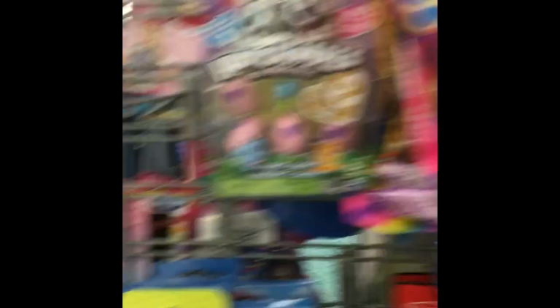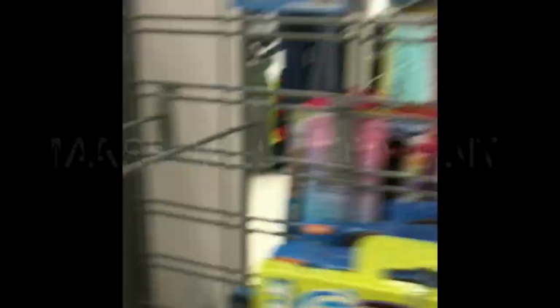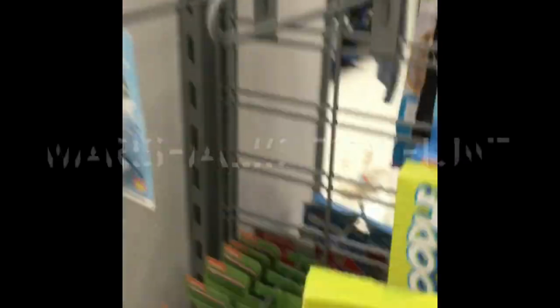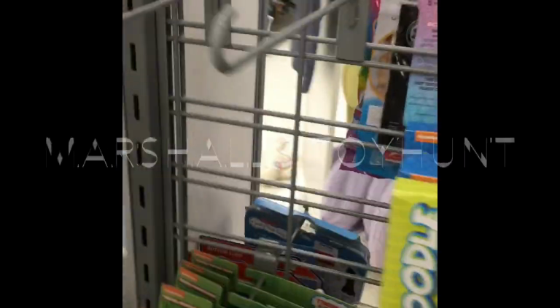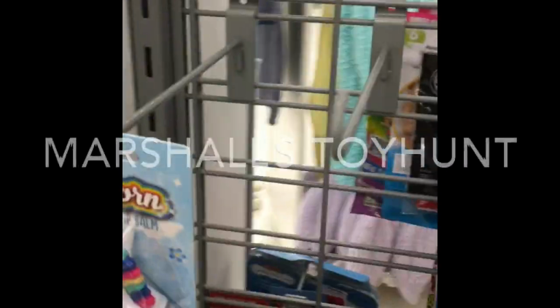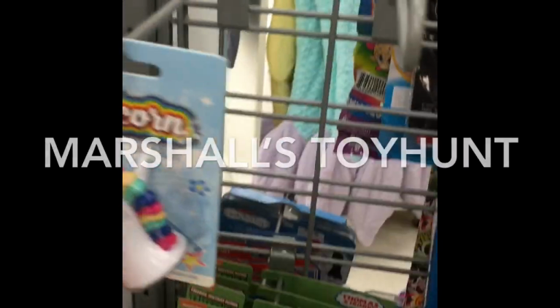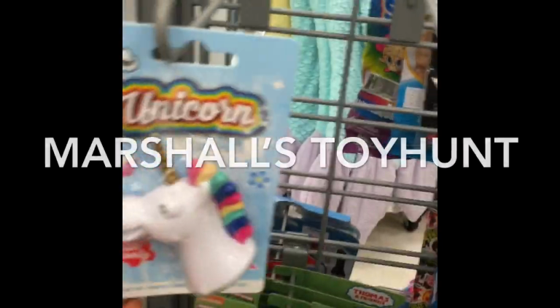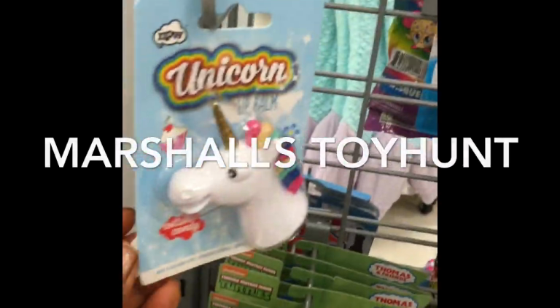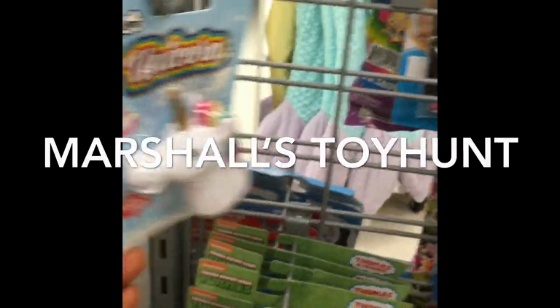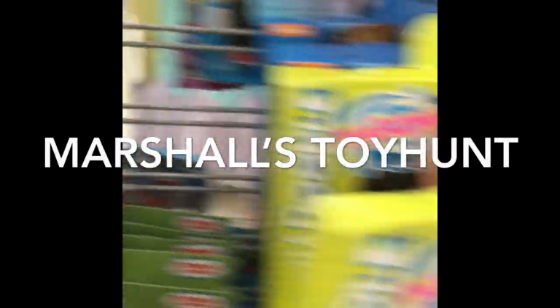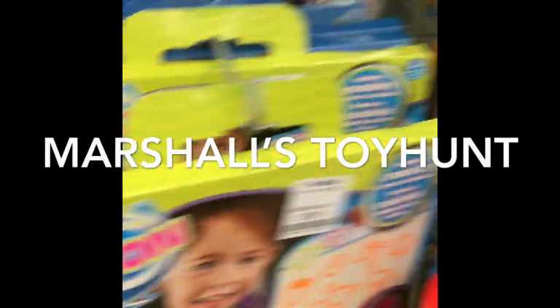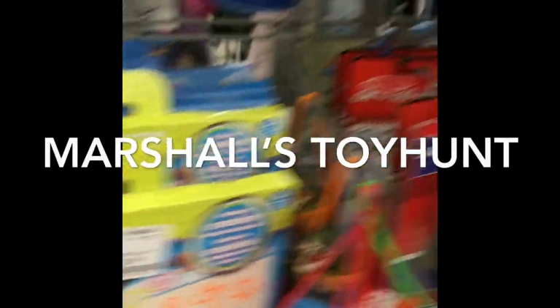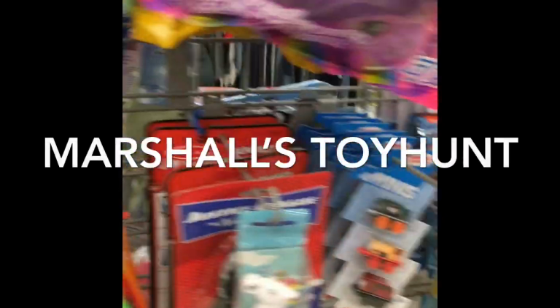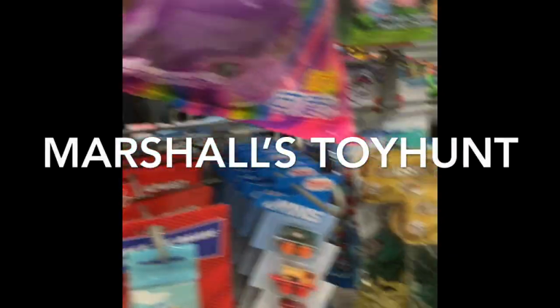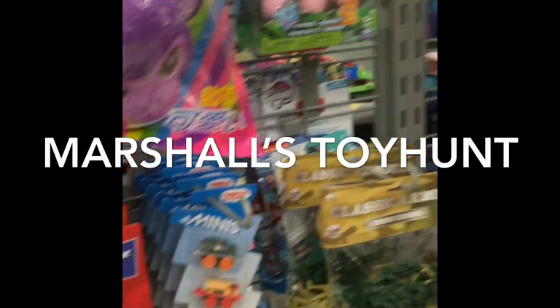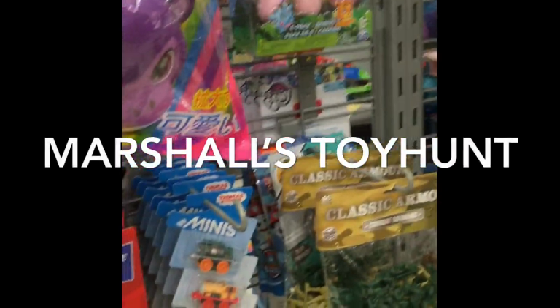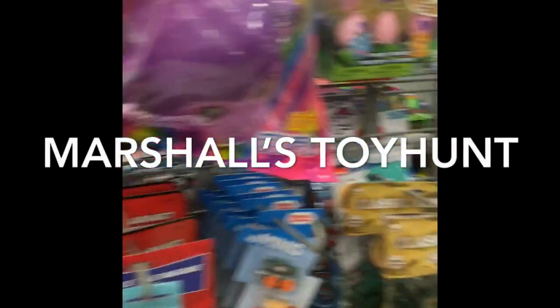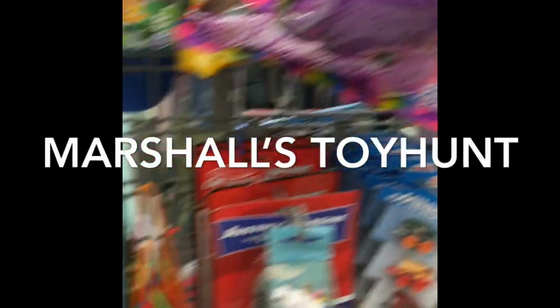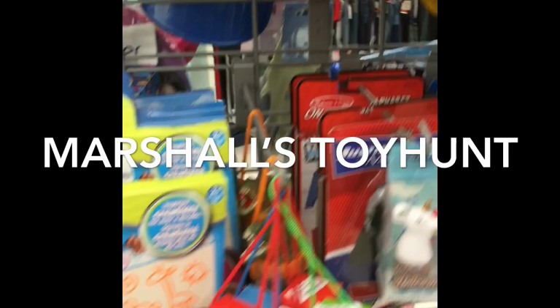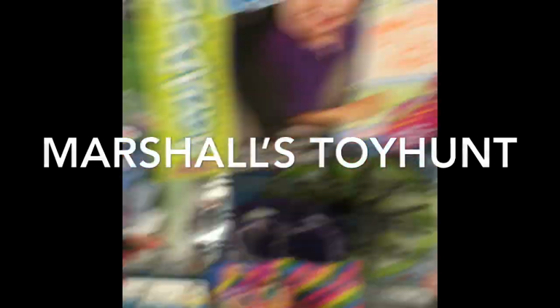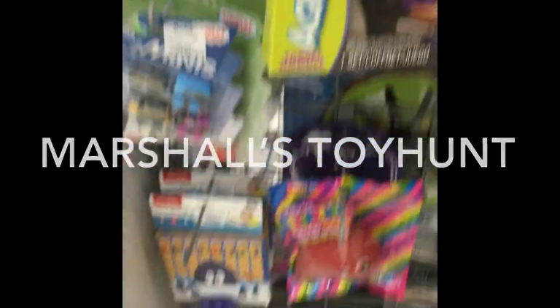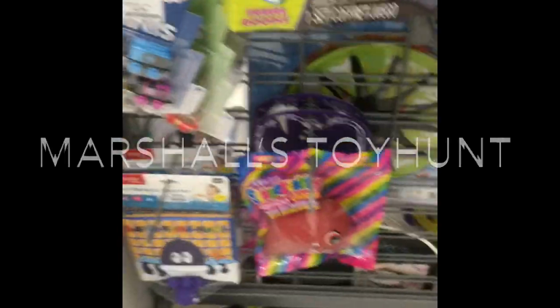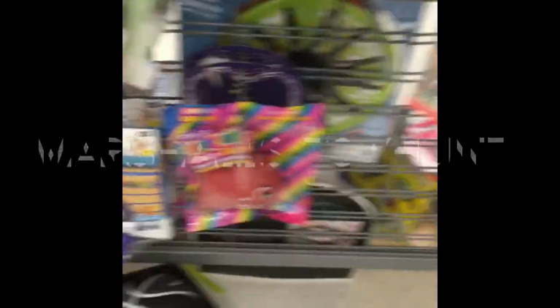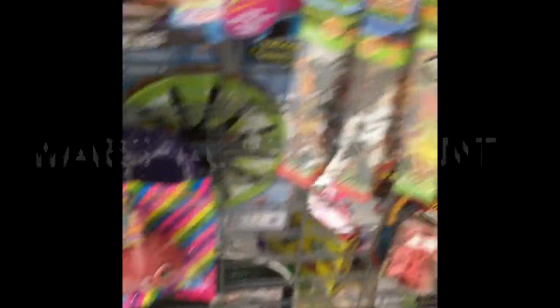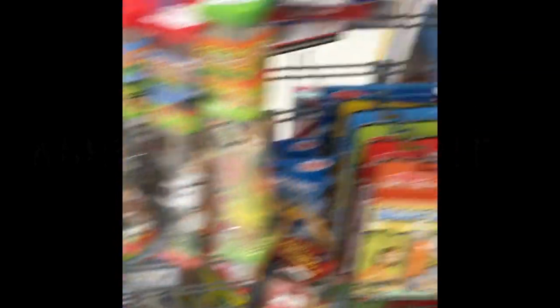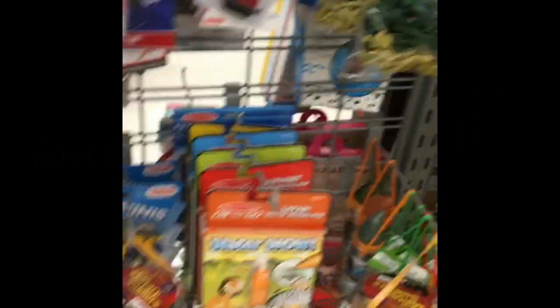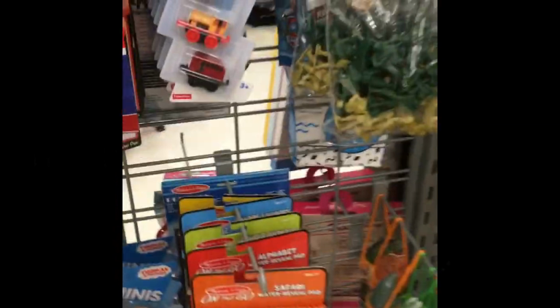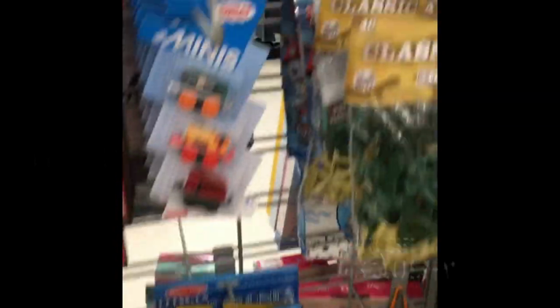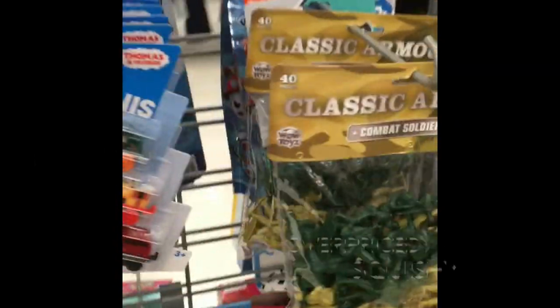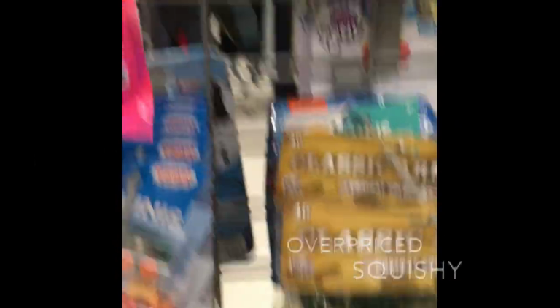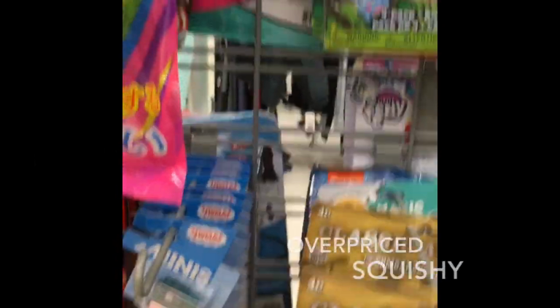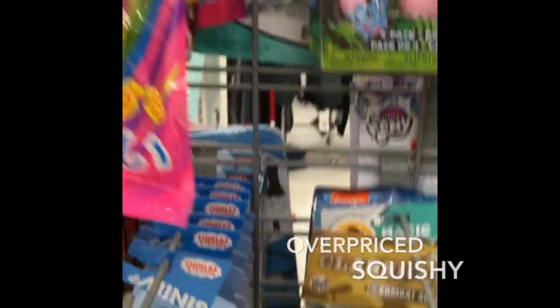Hey guys, so I'm doing a toy hunt. I have not been on a toy hunt in a while, so I am in Marshall's right now. I'm going to just quickly show you what they have here.